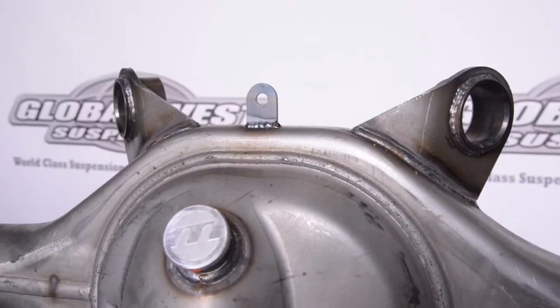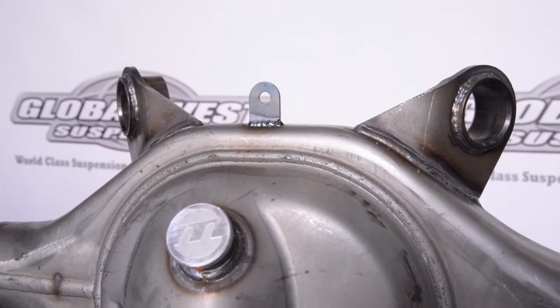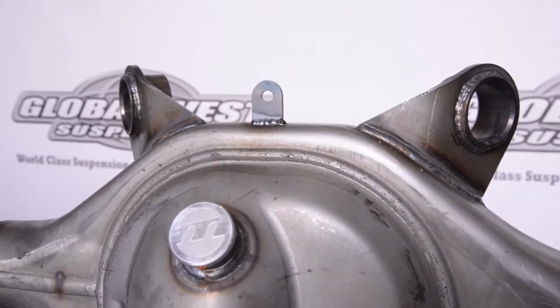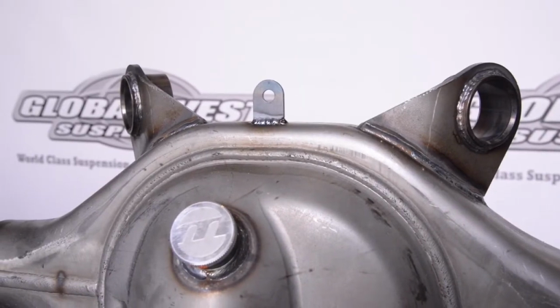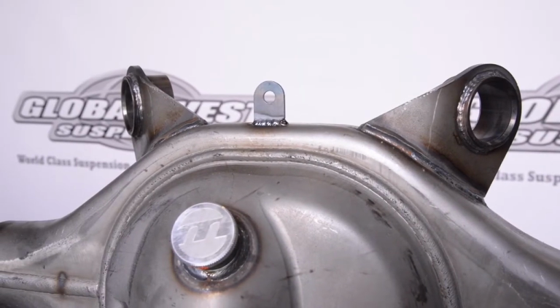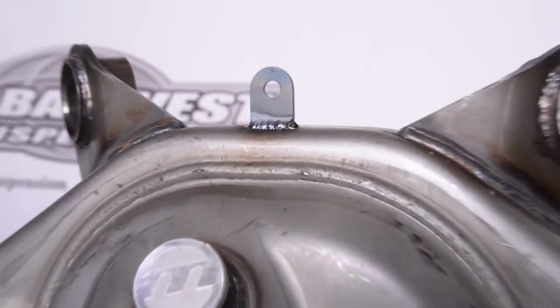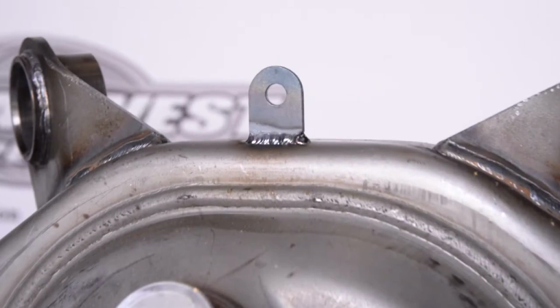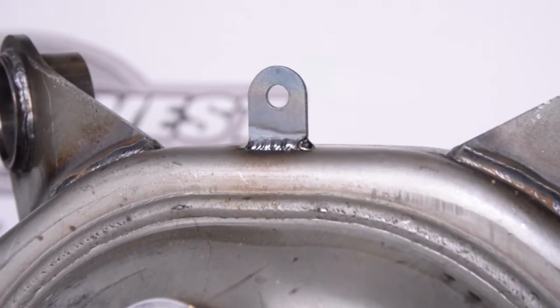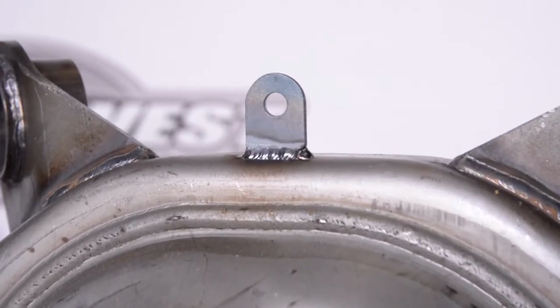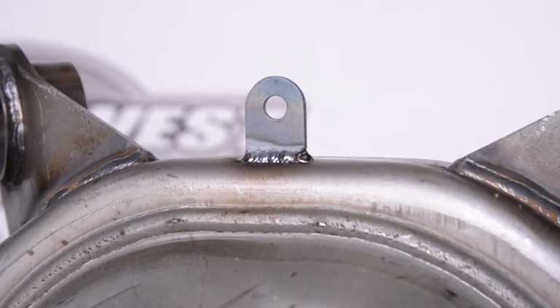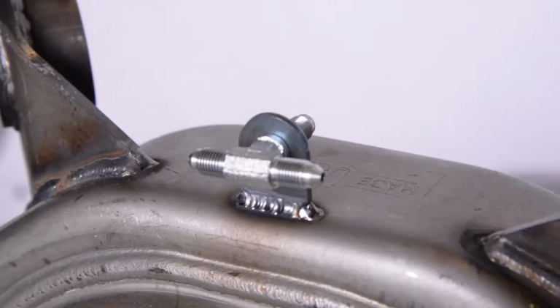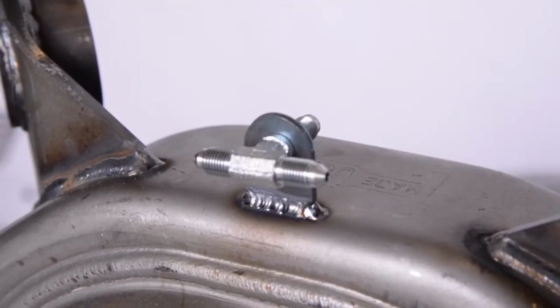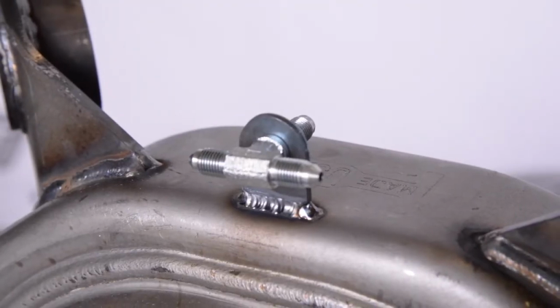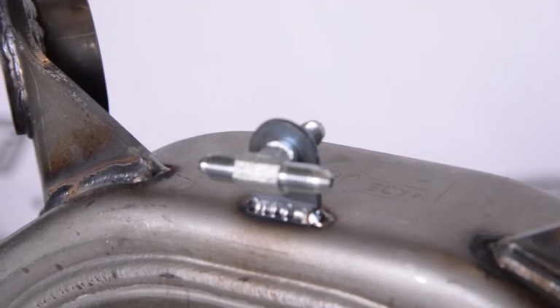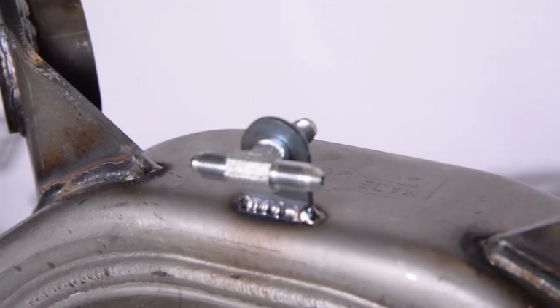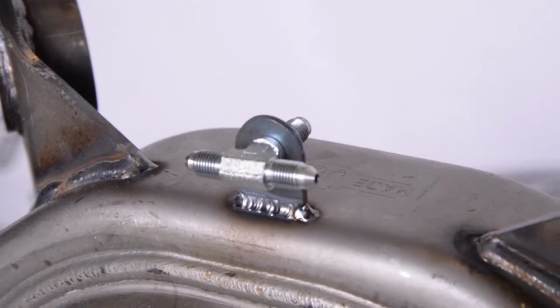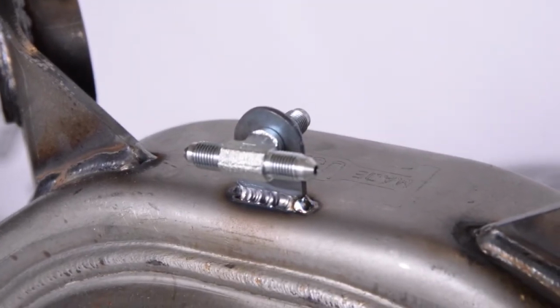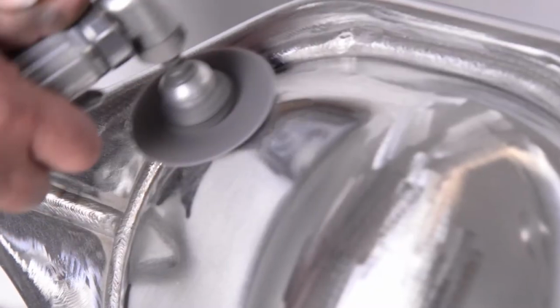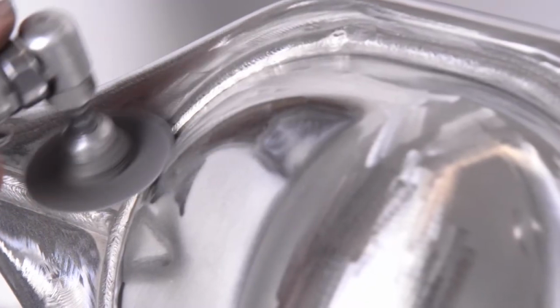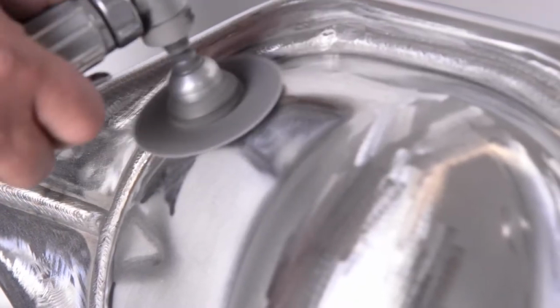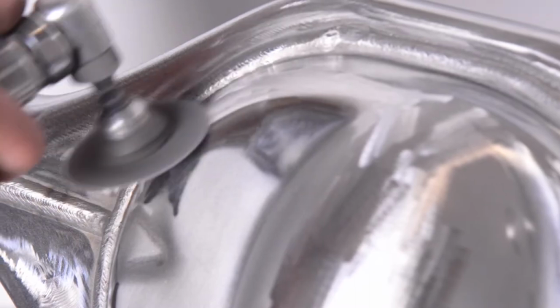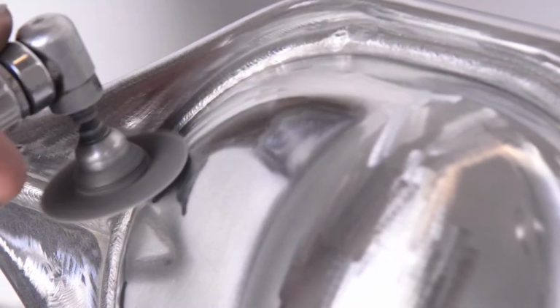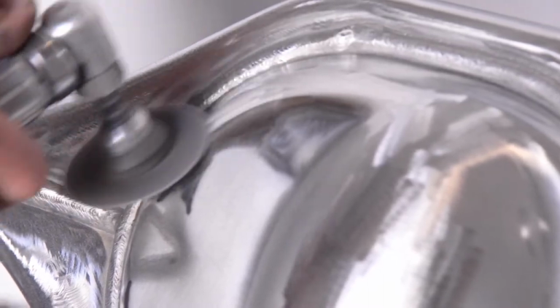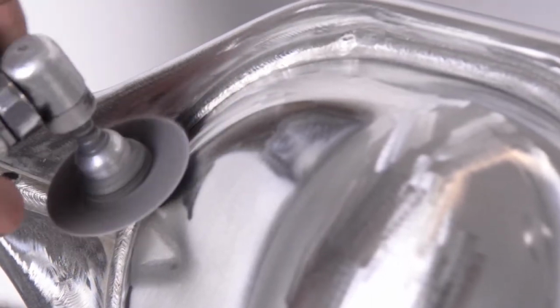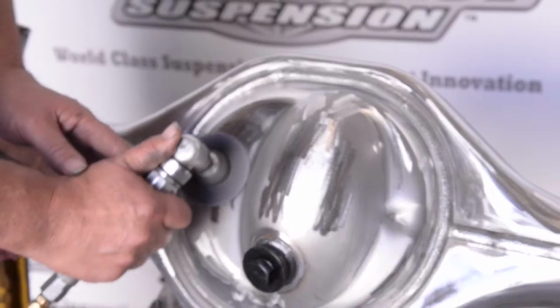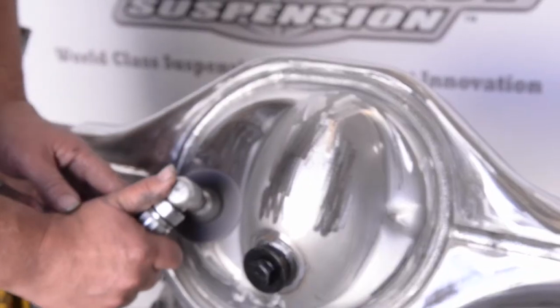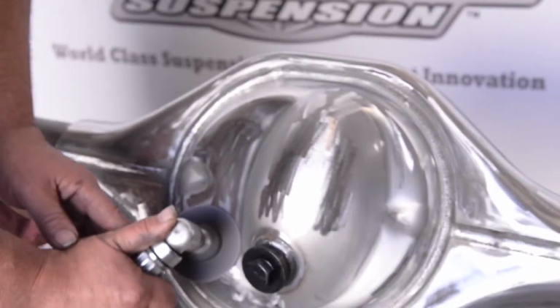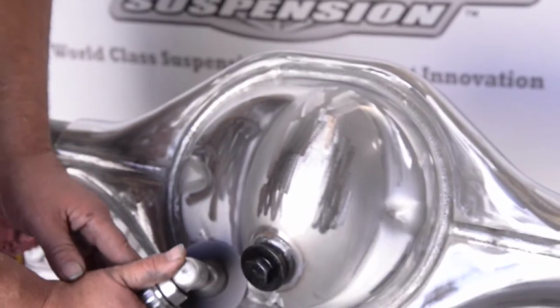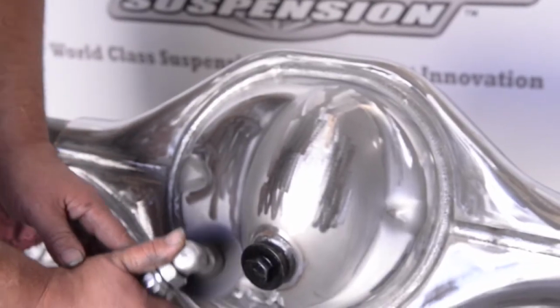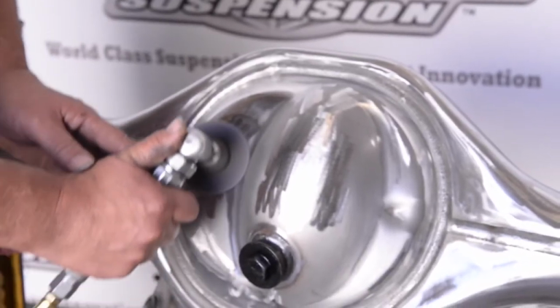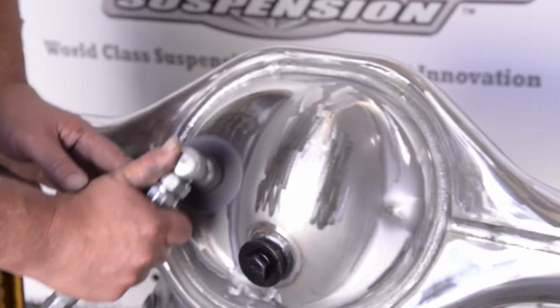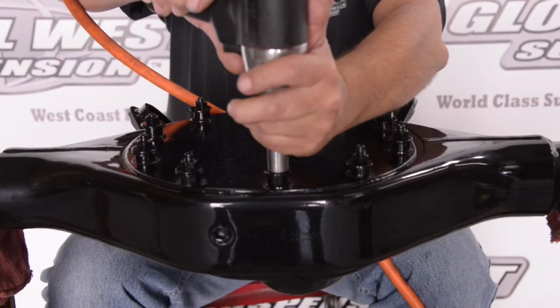This is some of the steps that we do here — that happens to be for the center from your frame down to the differential in the center of the car. Then we're going to prep it and prep the differential to get a real nice powder coat finish.